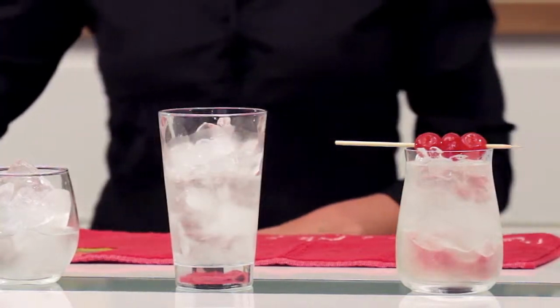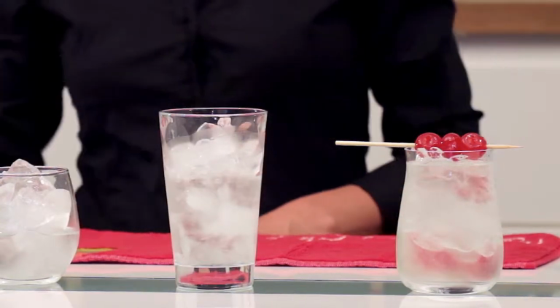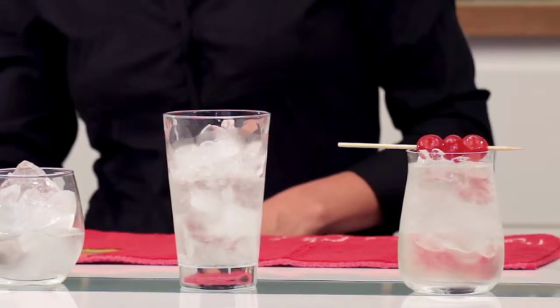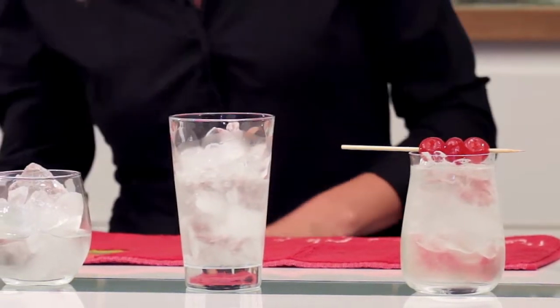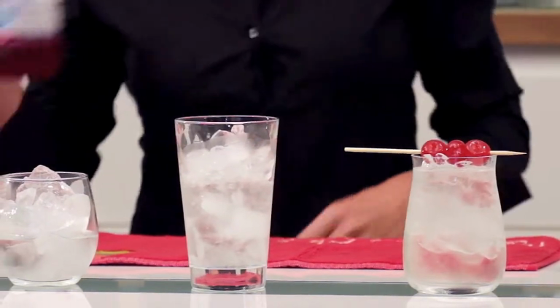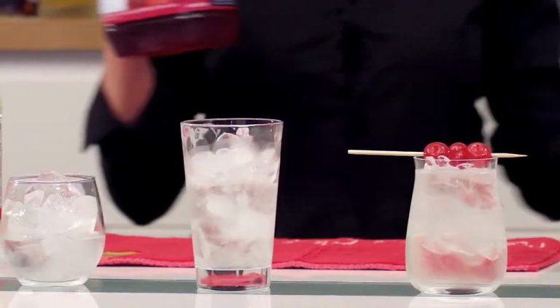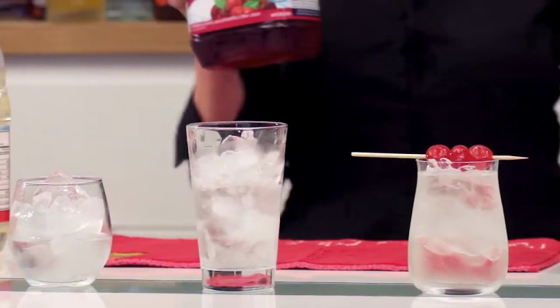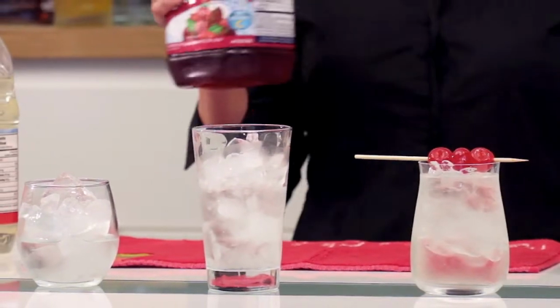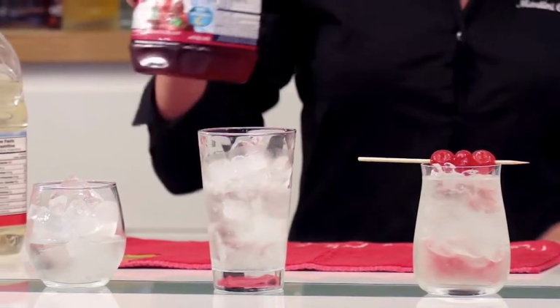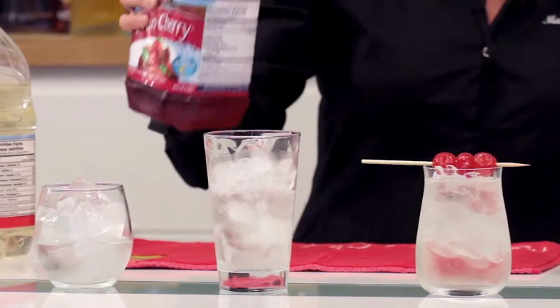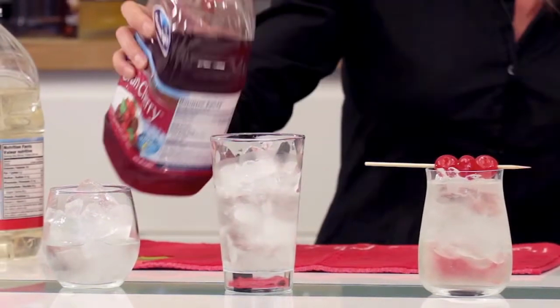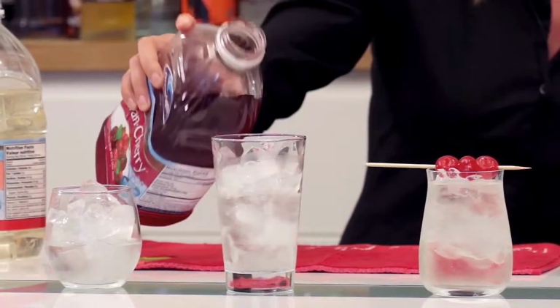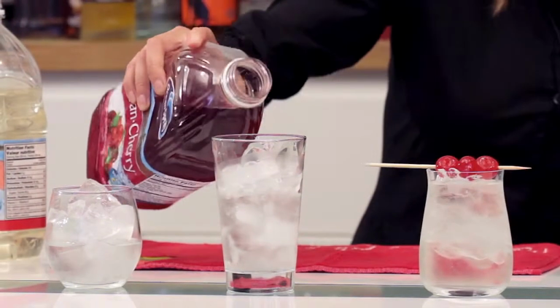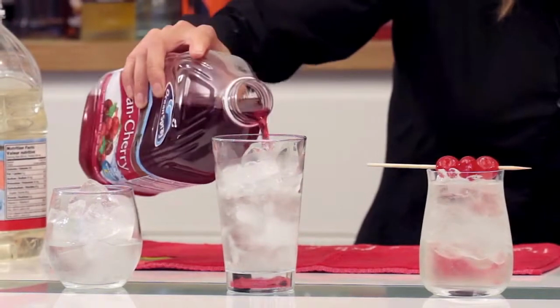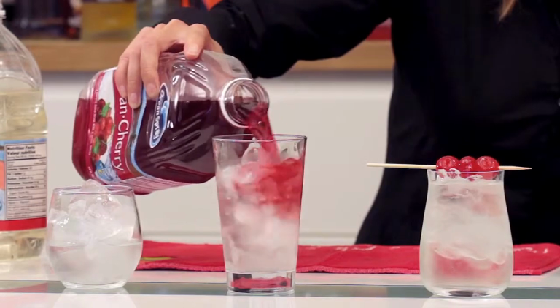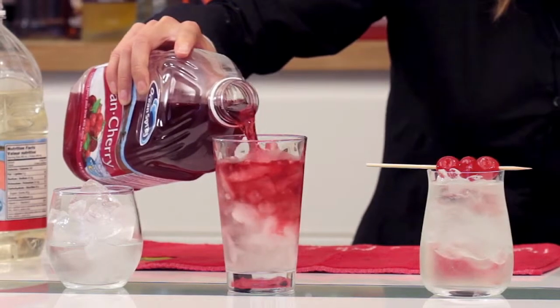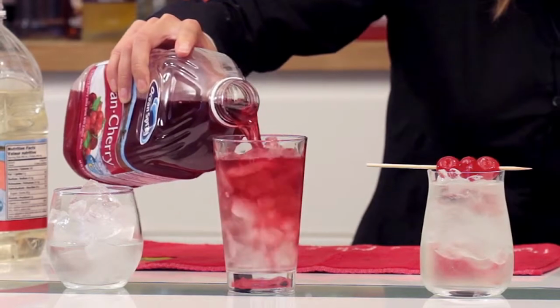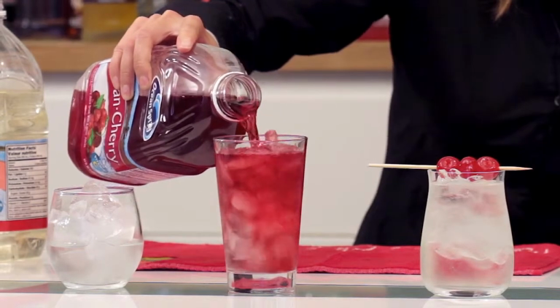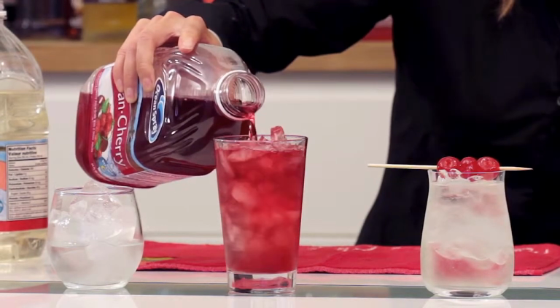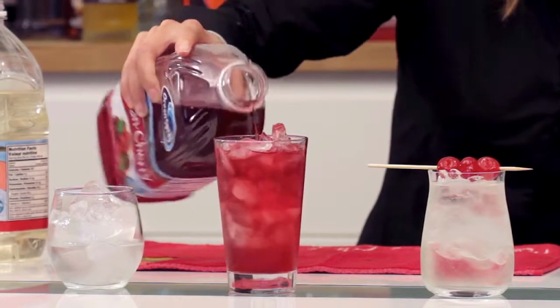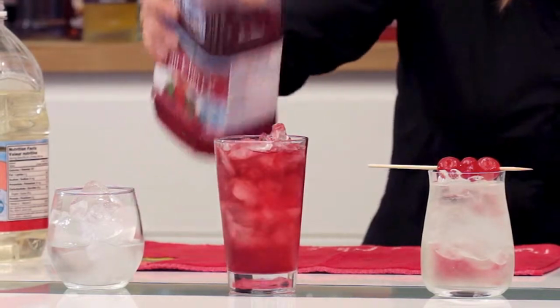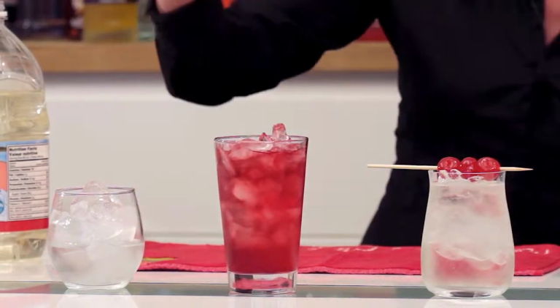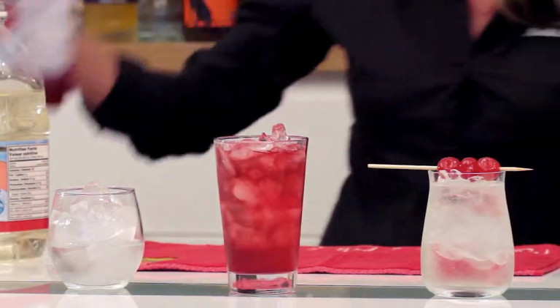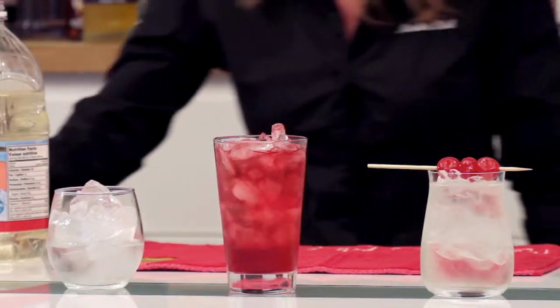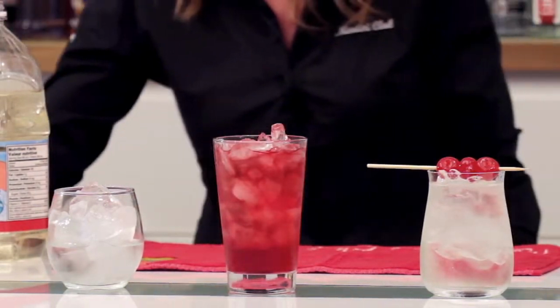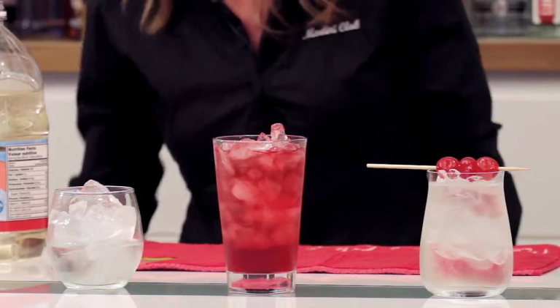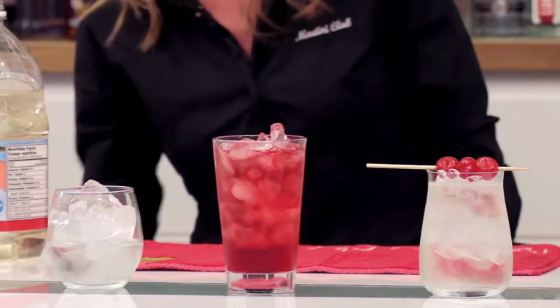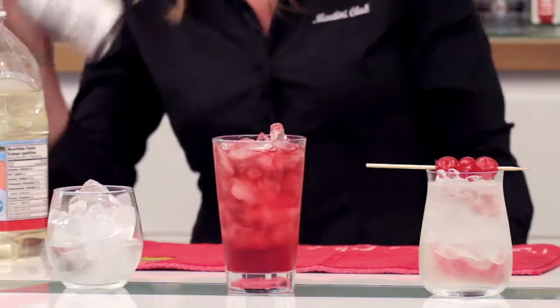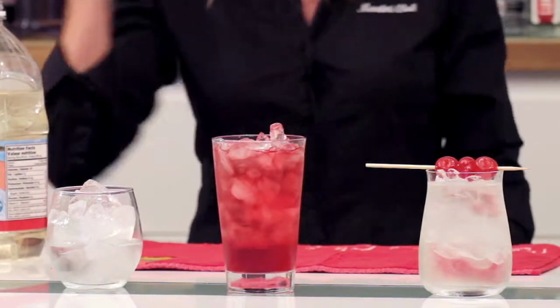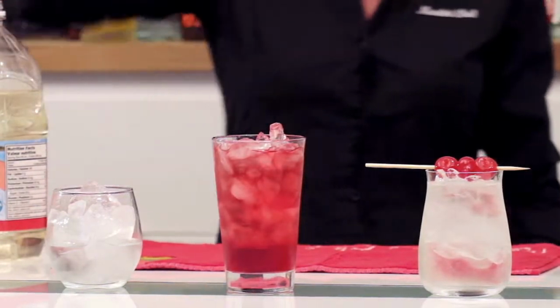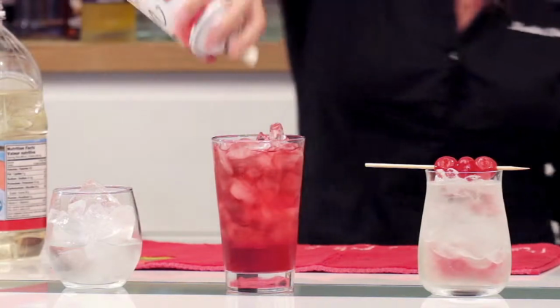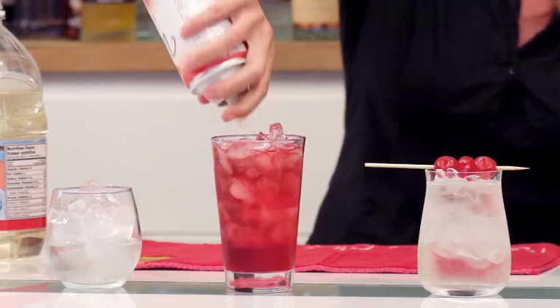Then you've got Pinnacle Whipped Vodka with Ocean Spray Cran Cherry, and I'm going to use some whipped cream for that.